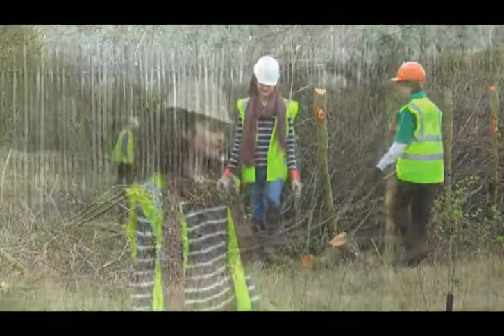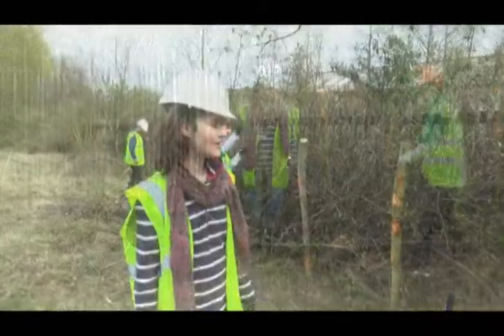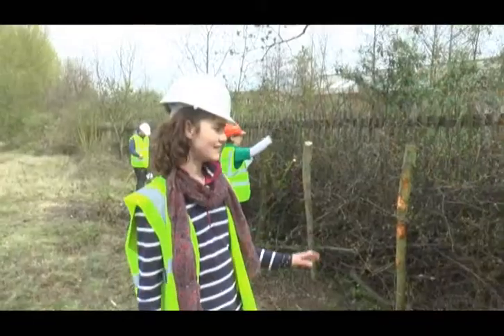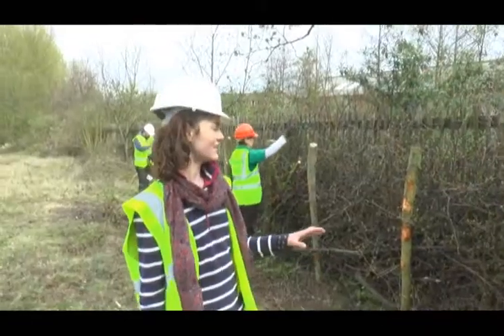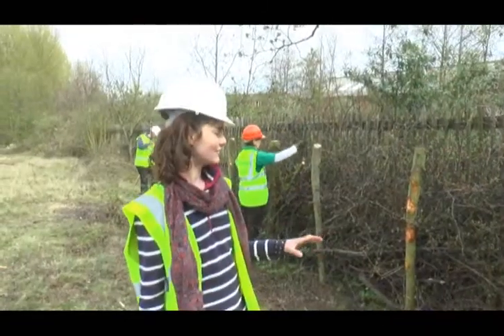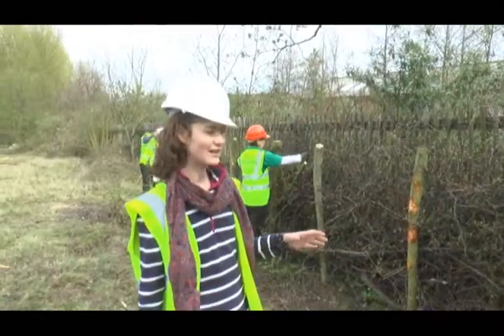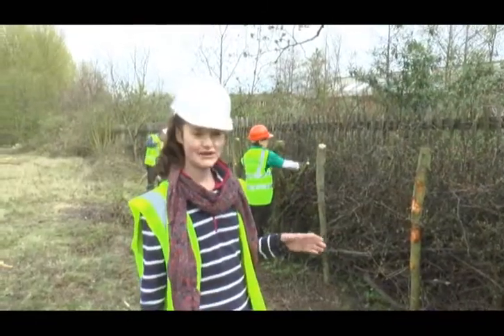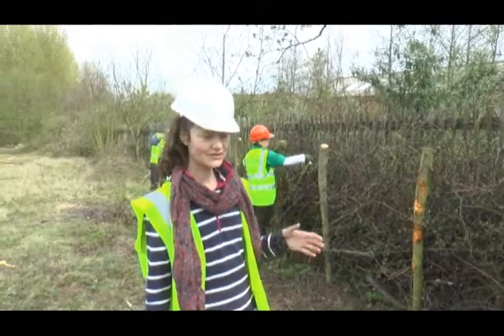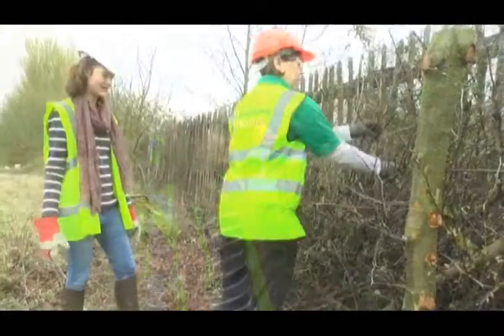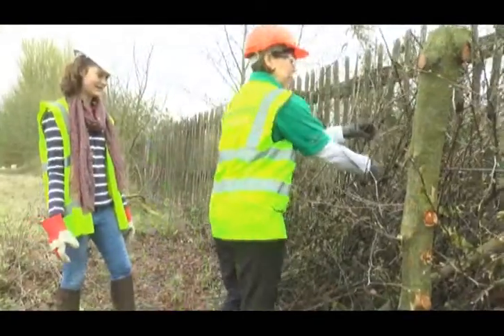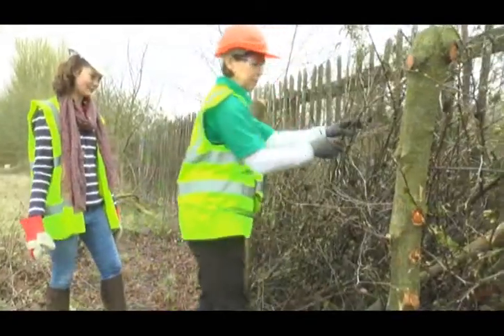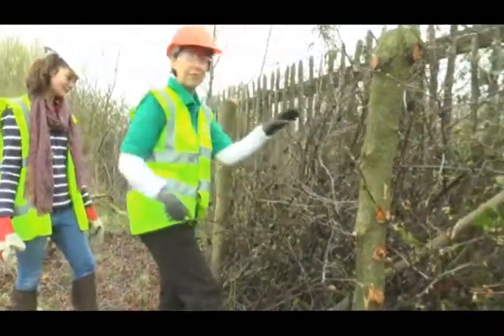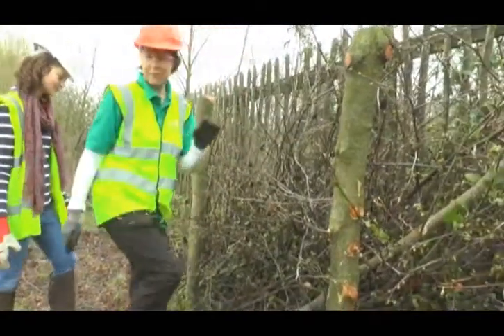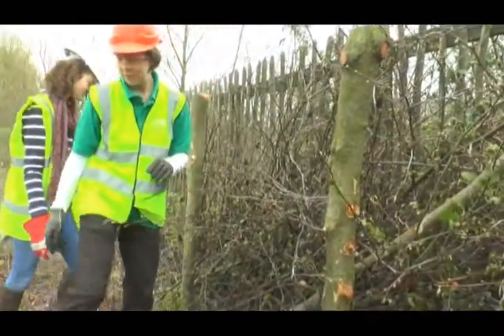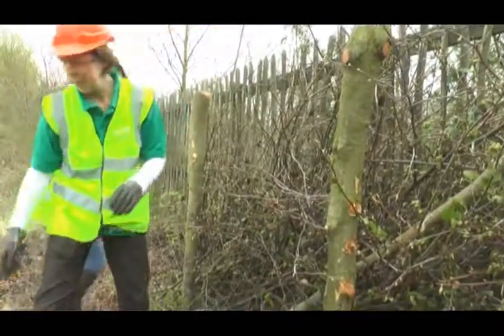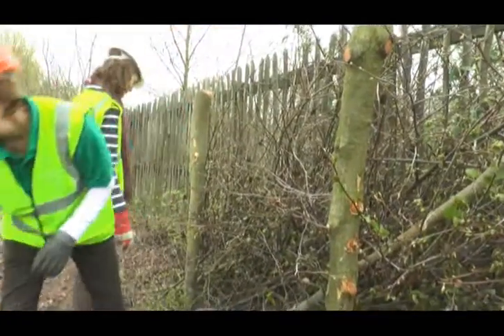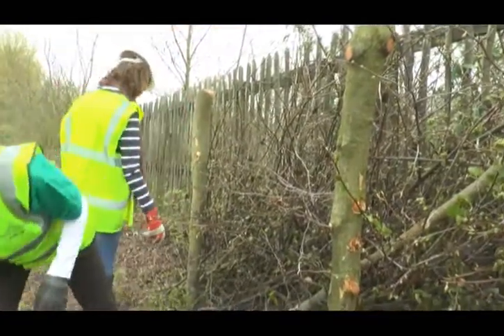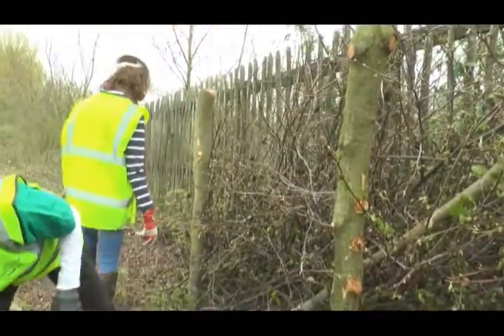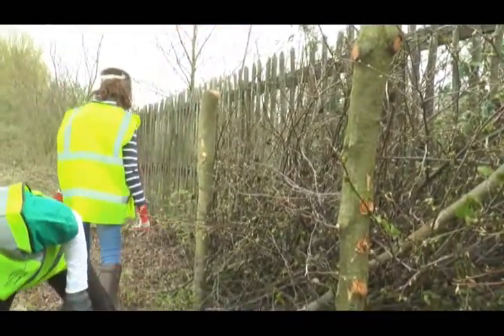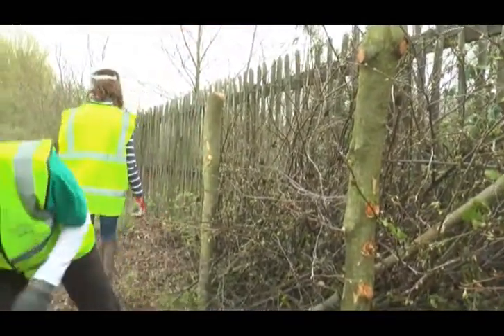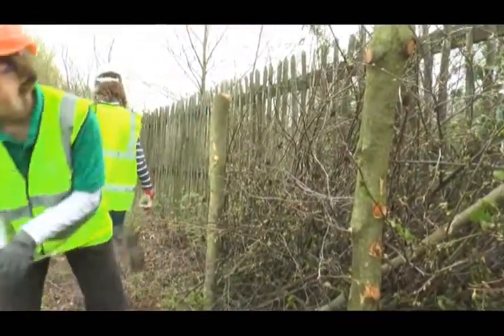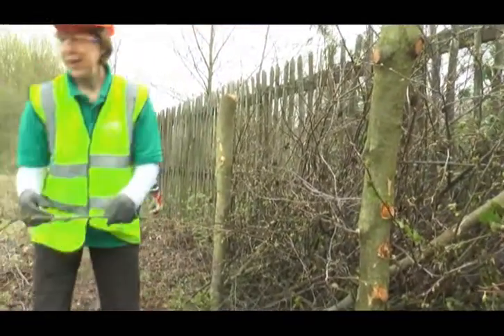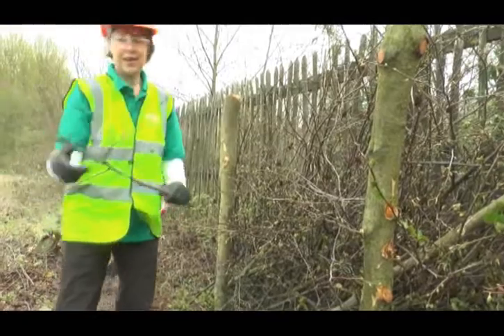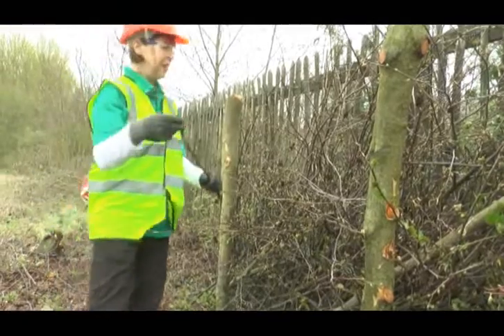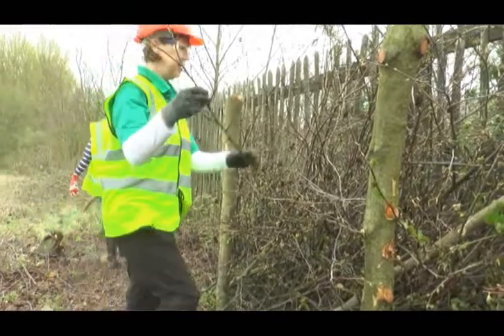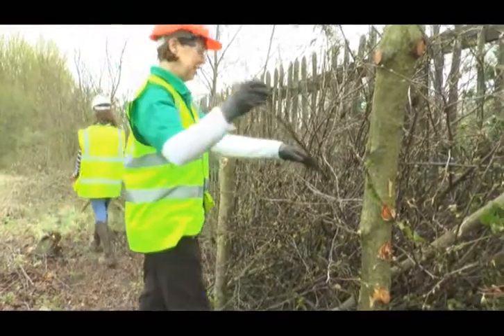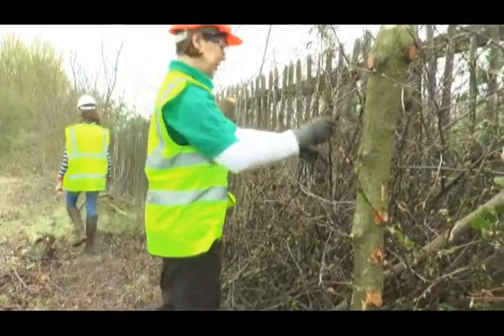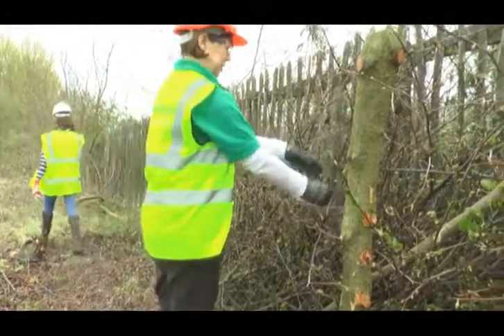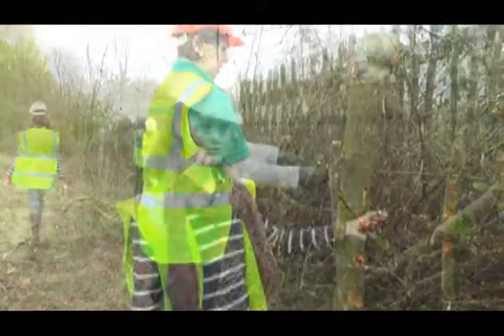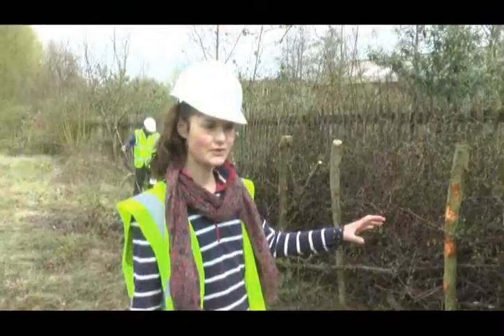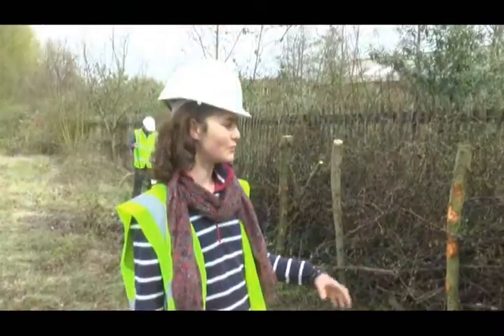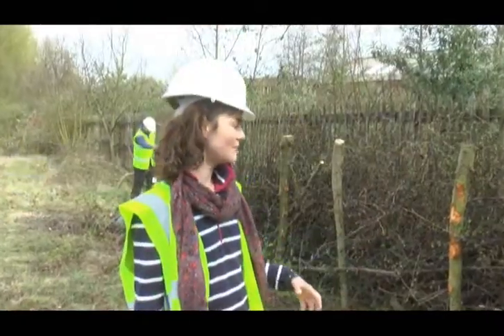By dead hedging, which will last about two to three years and if properly maintained, it will give rise to good habitat value in terms of a corridor for small mammals.